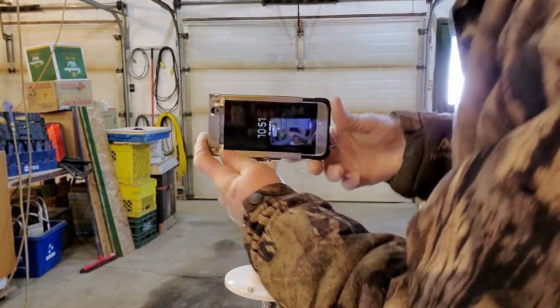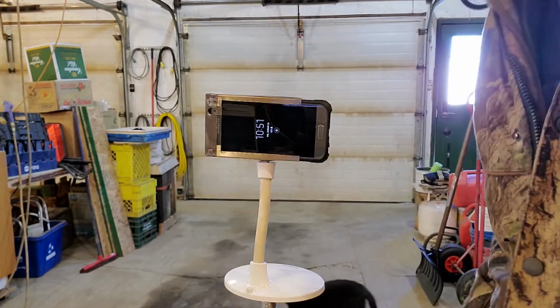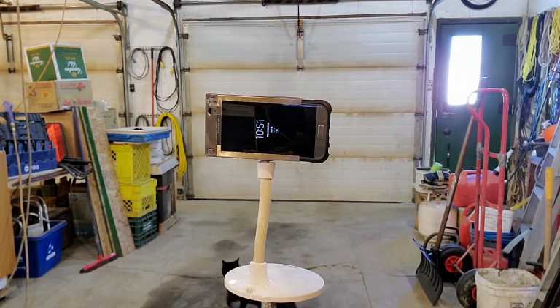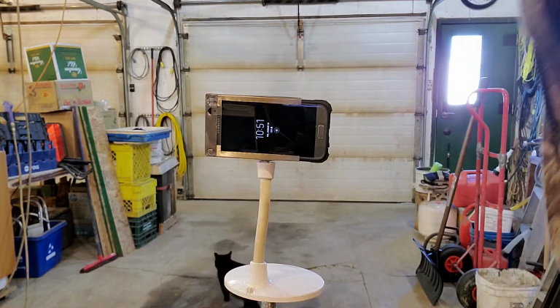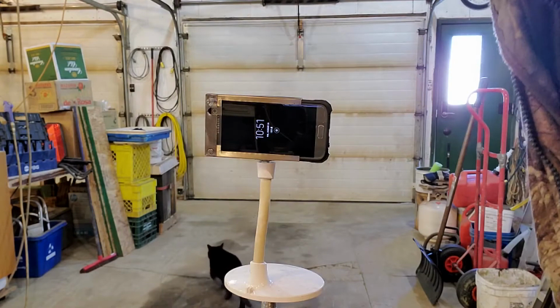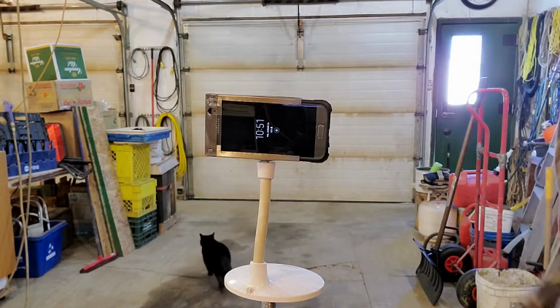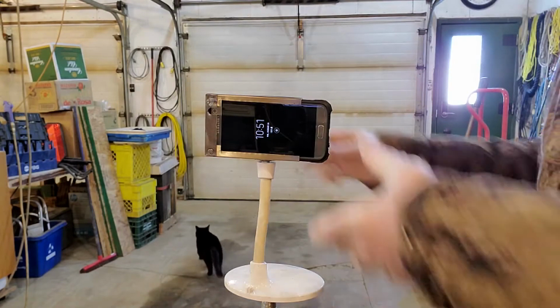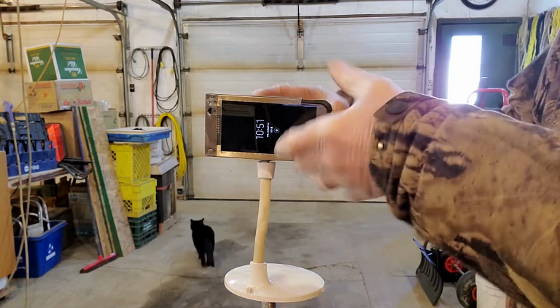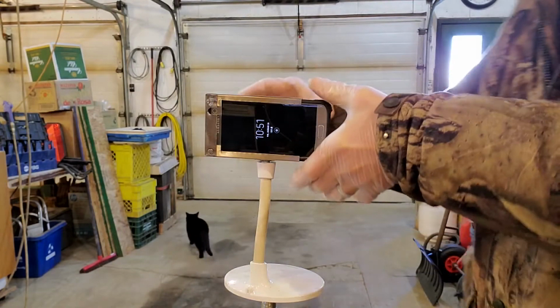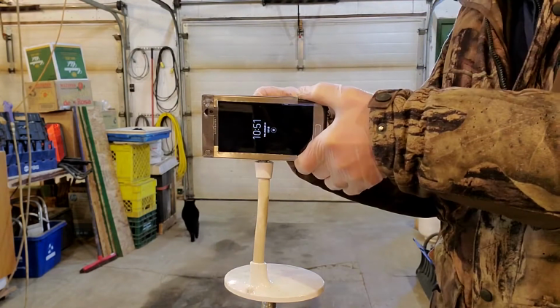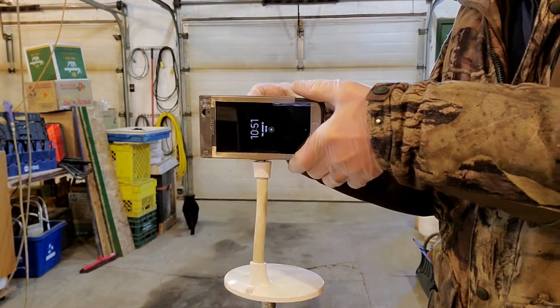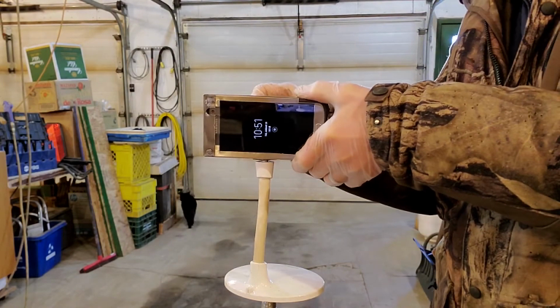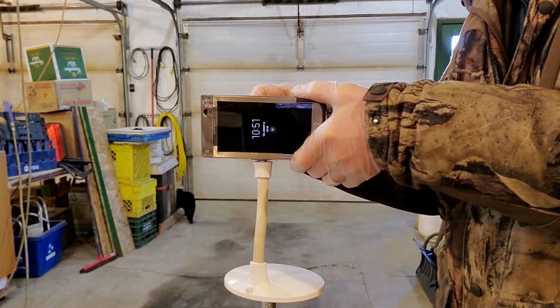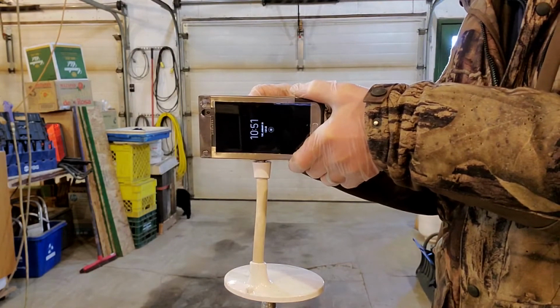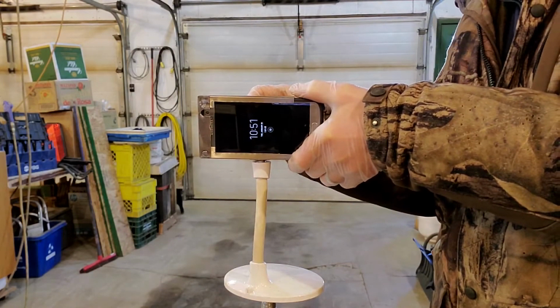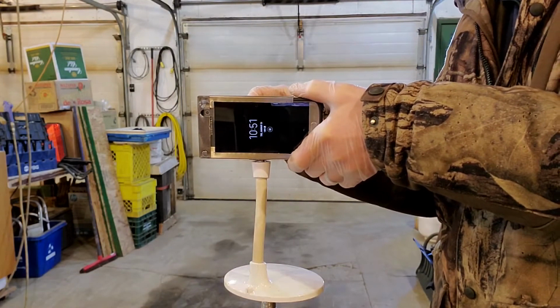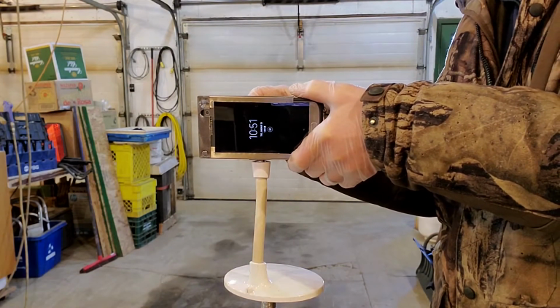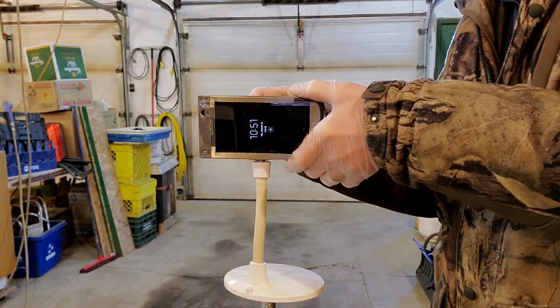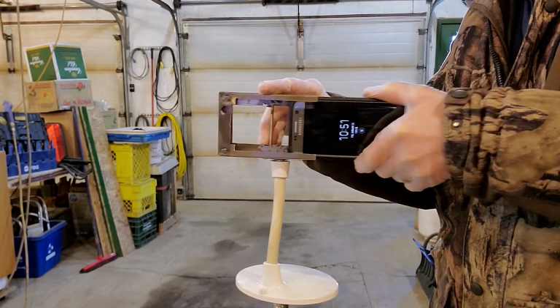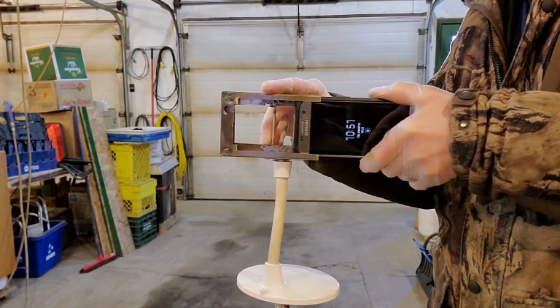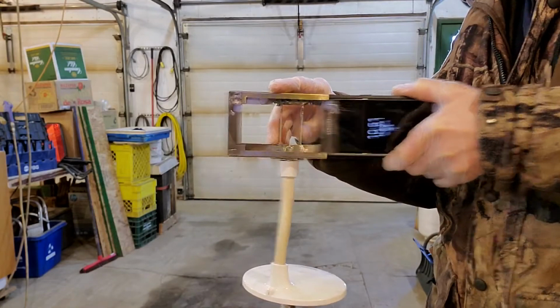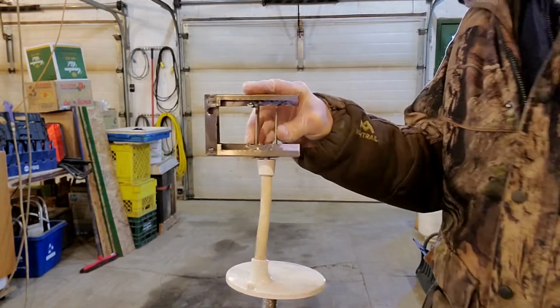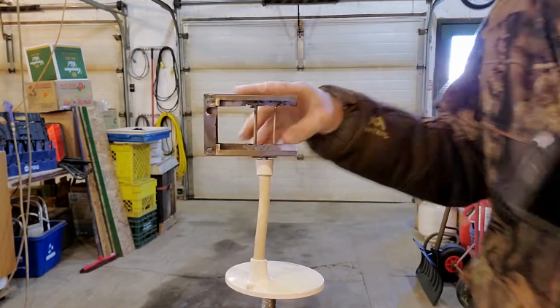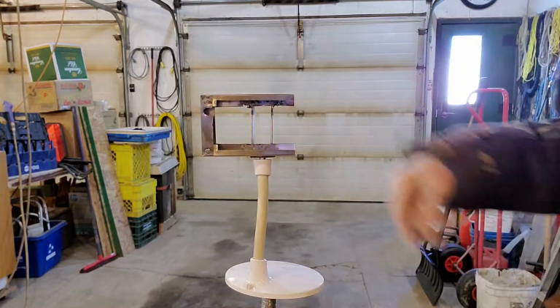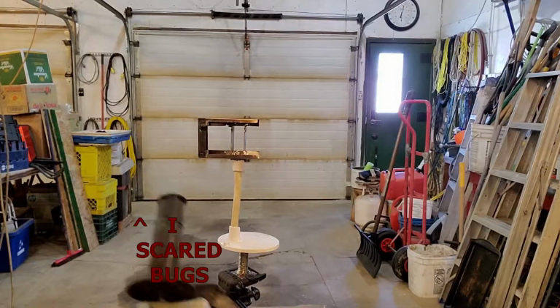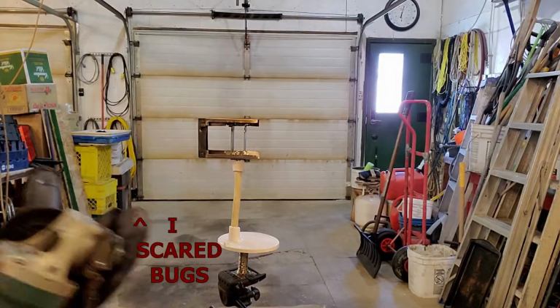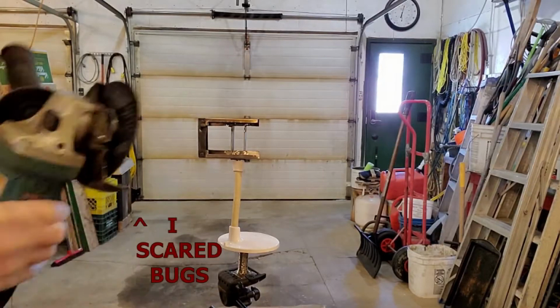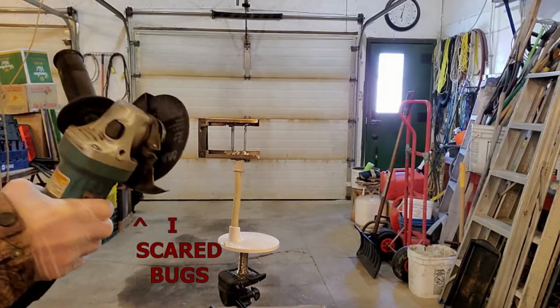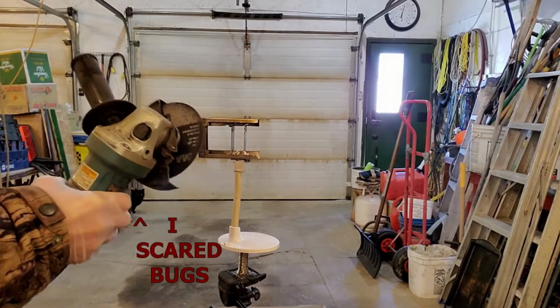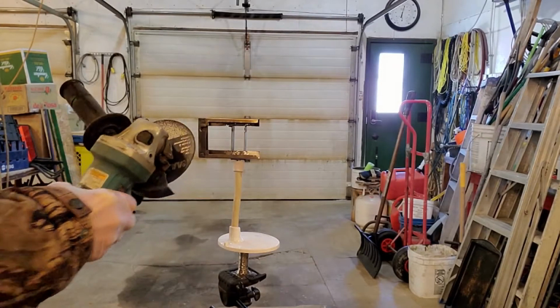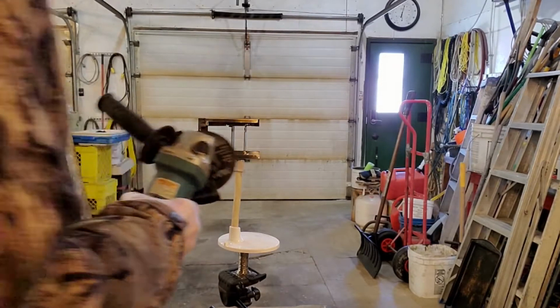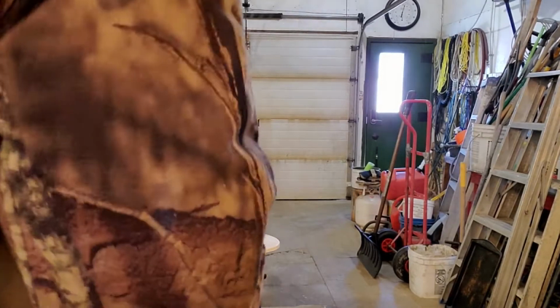Quick and easy — that's the whole motto around here, quick and easy.